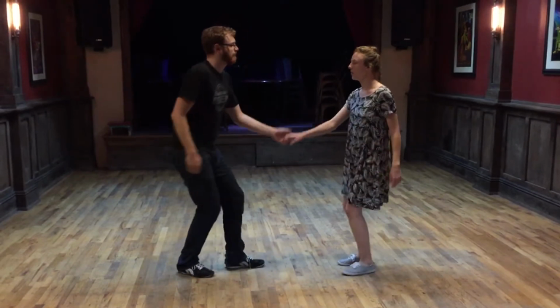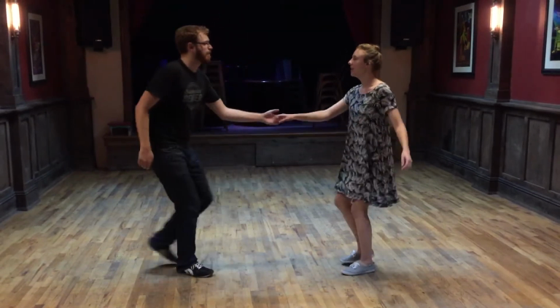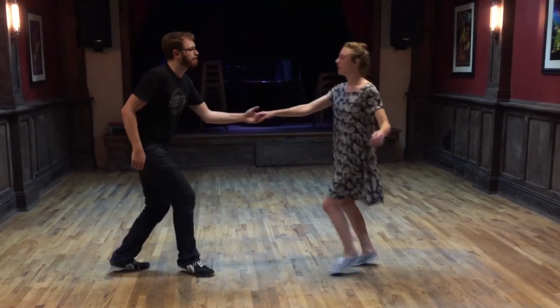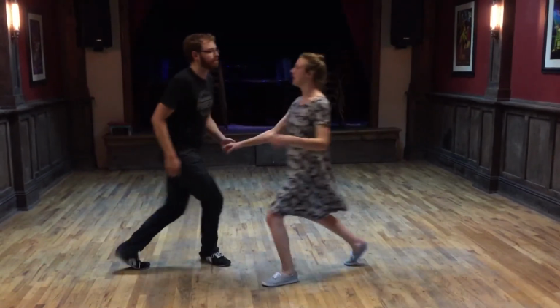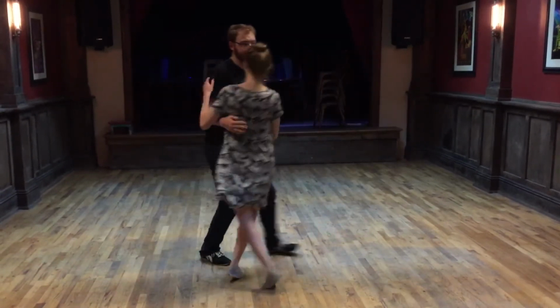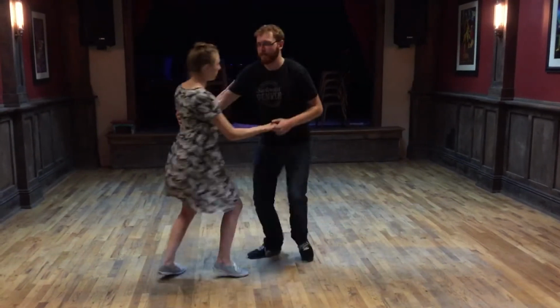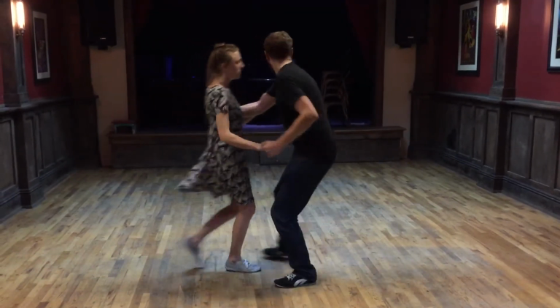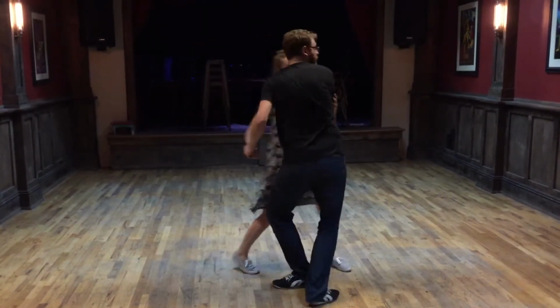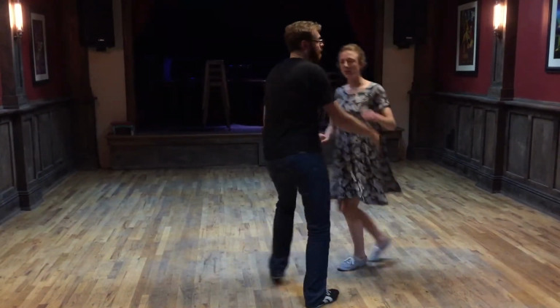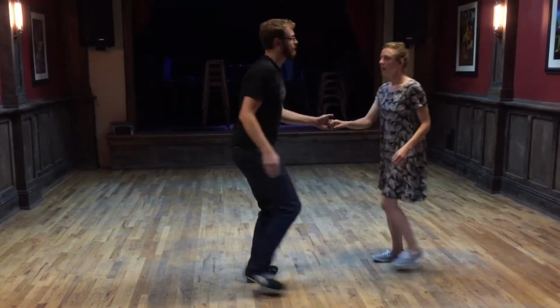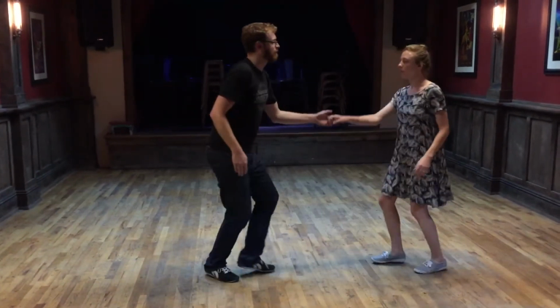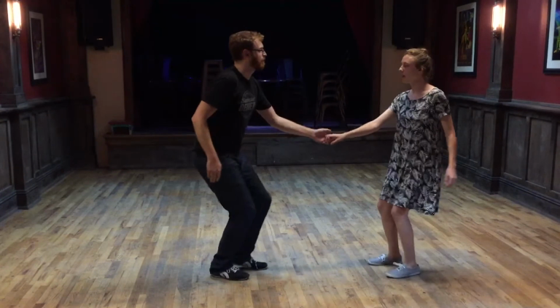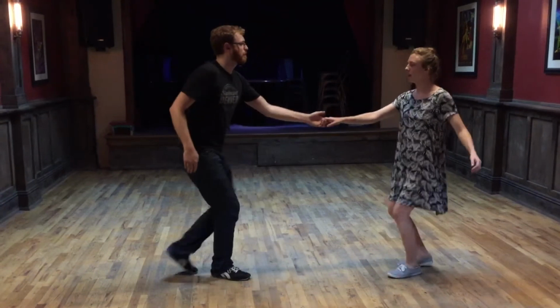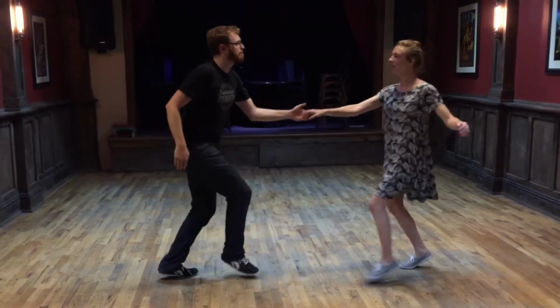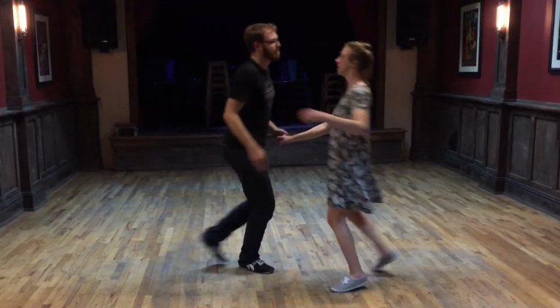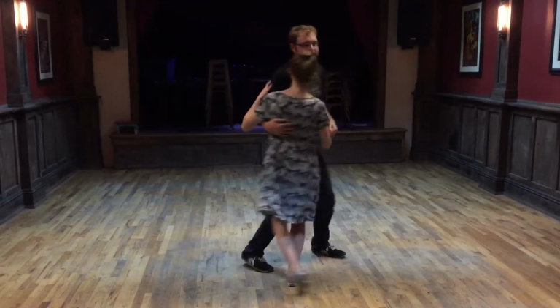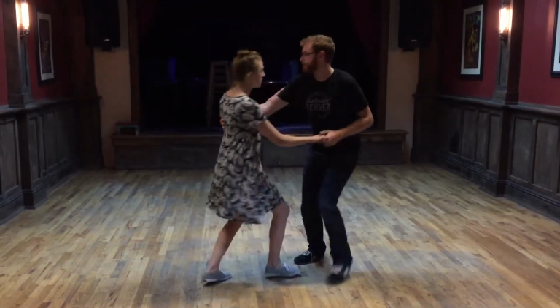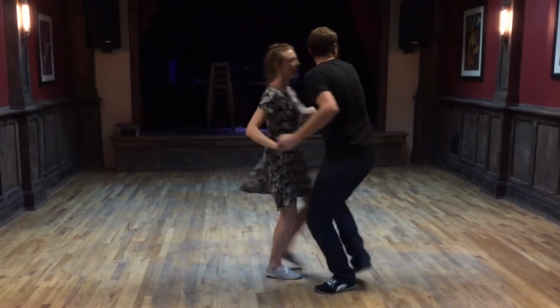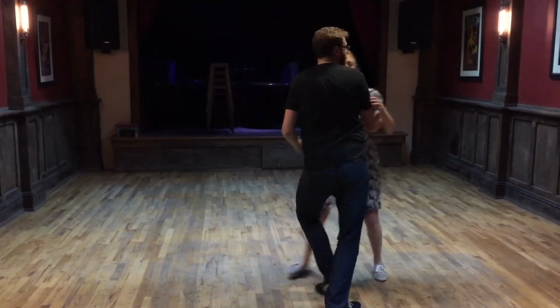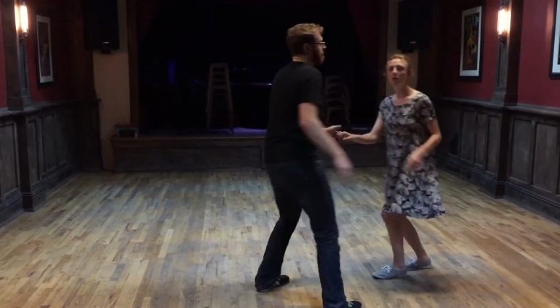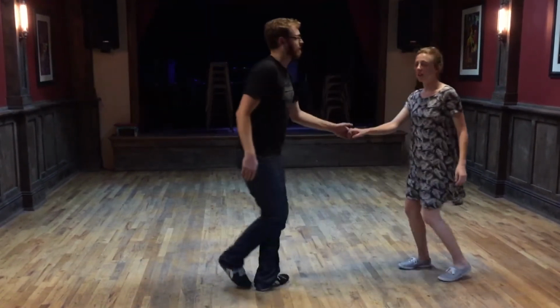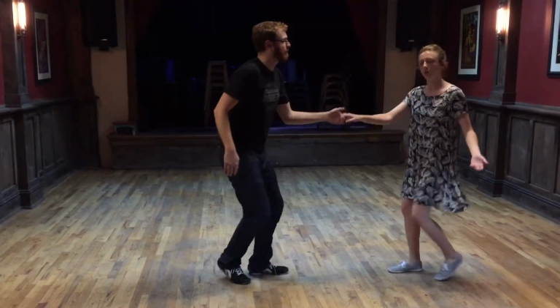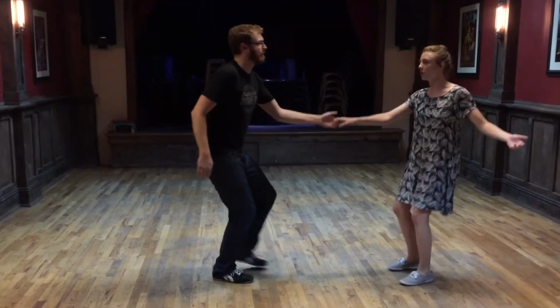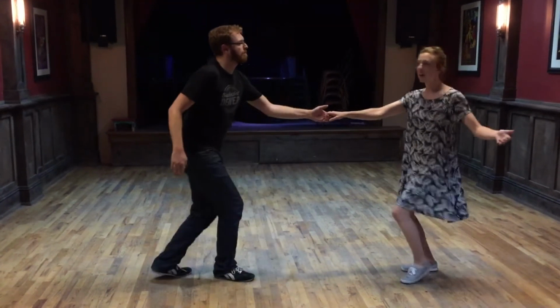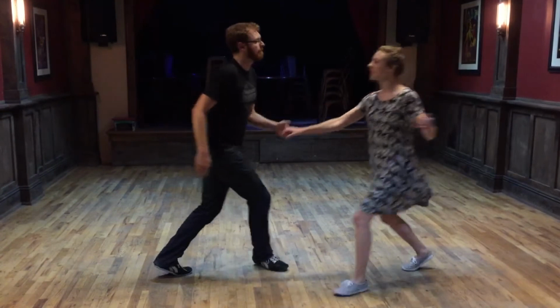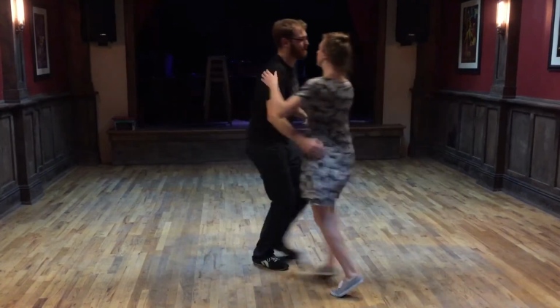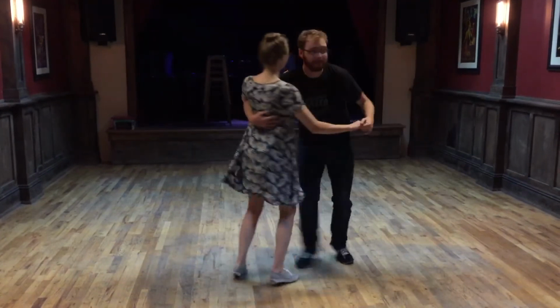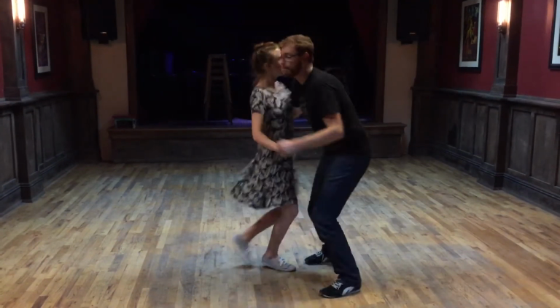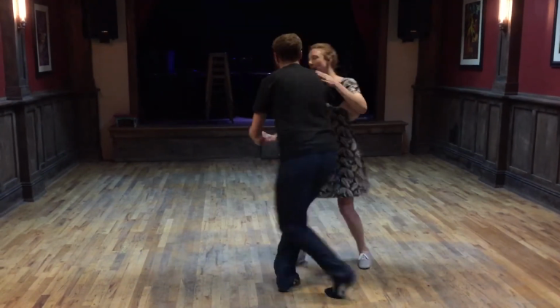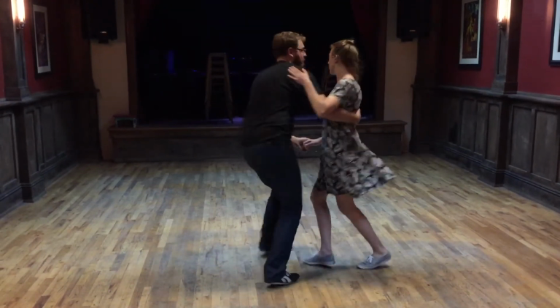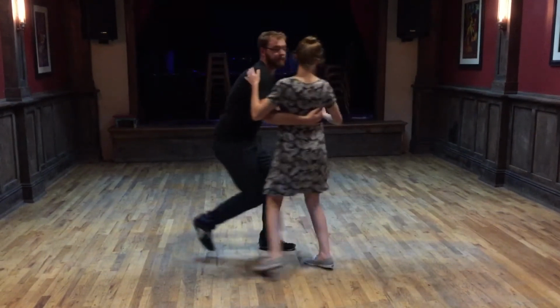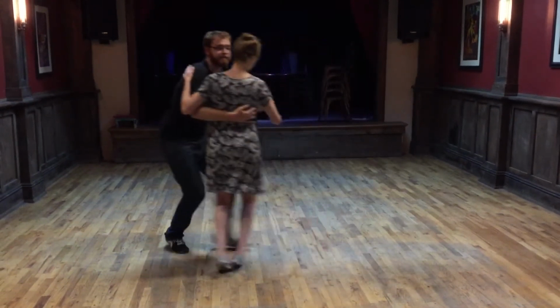Let's just do it around with a circle. Step, step, drill, step, step, drill, step, drill, step, and again. Turn, step, step, step, step, and then we'll do a circle just for kicks. Step, step, step, around, and around, and up.